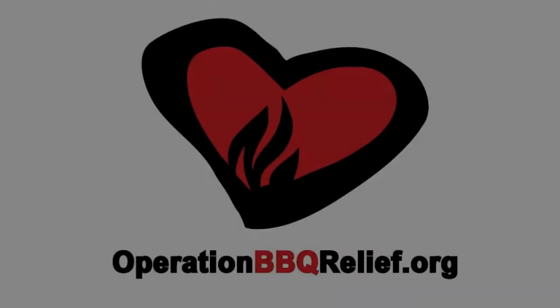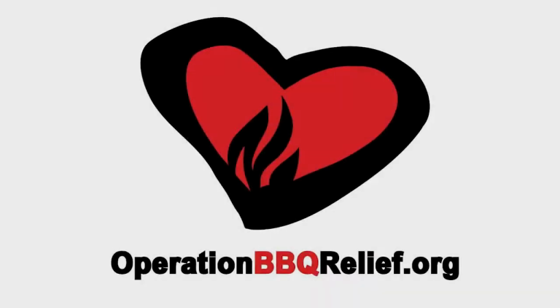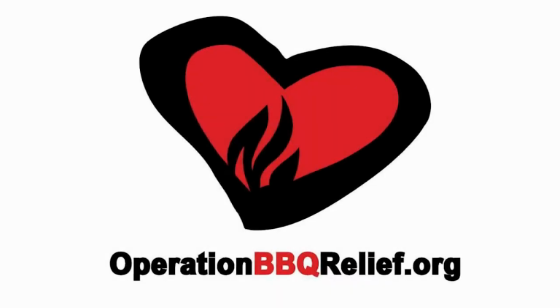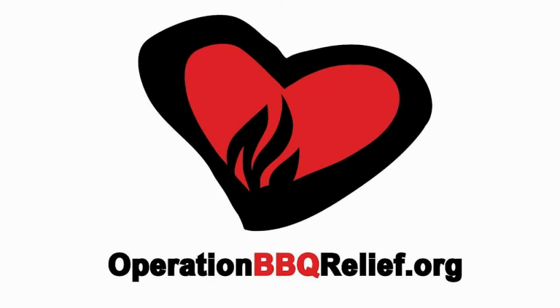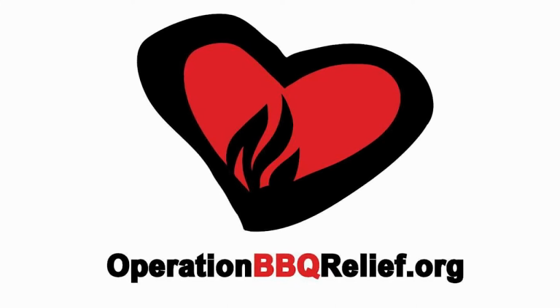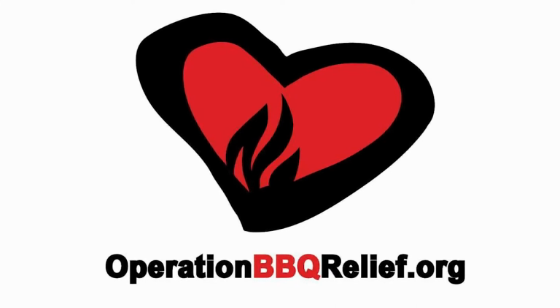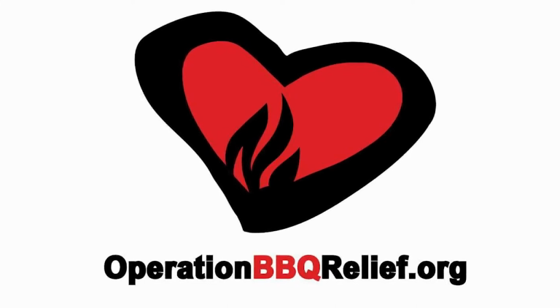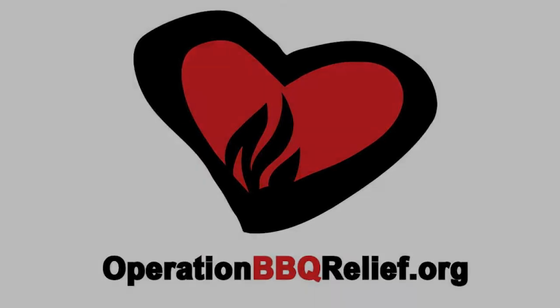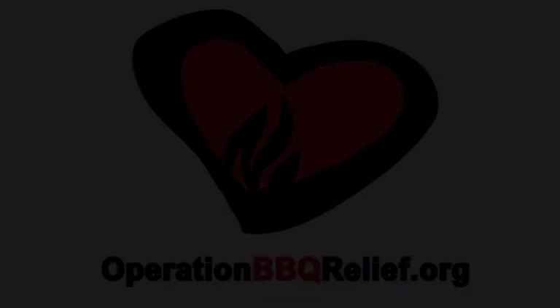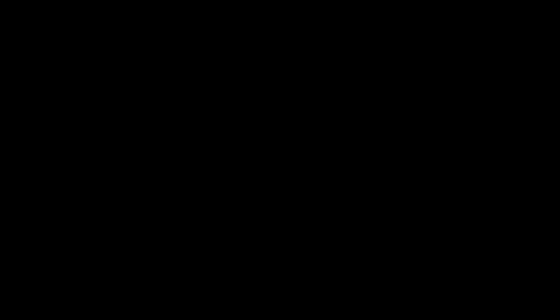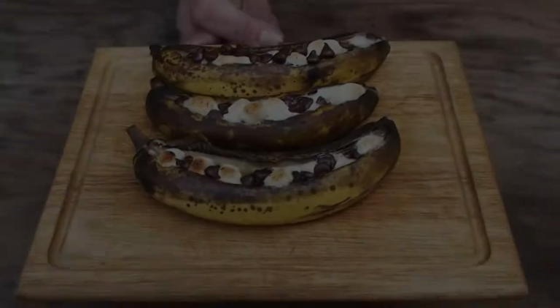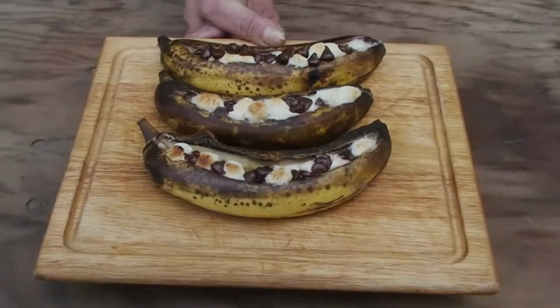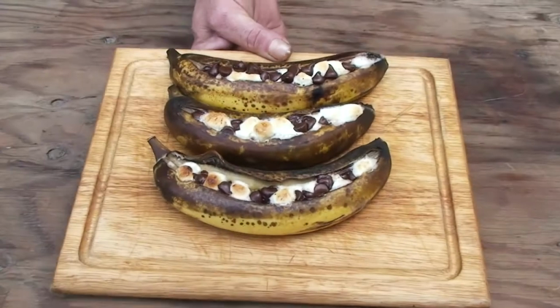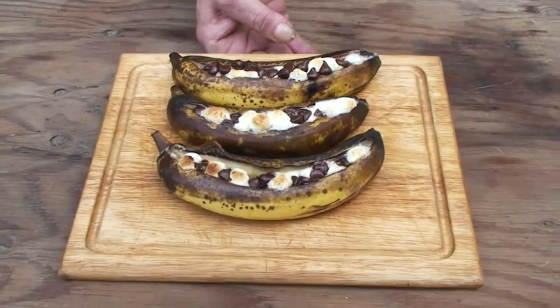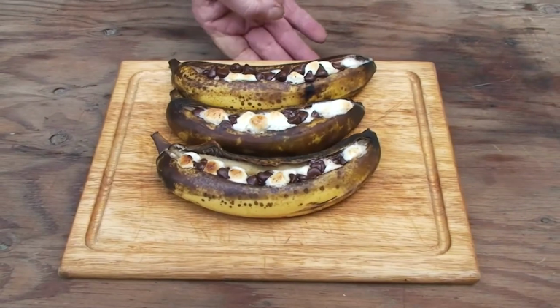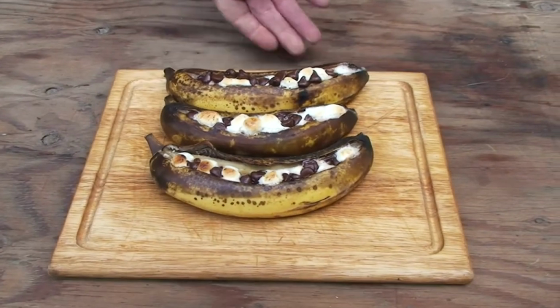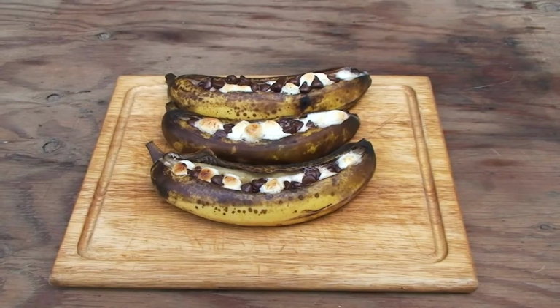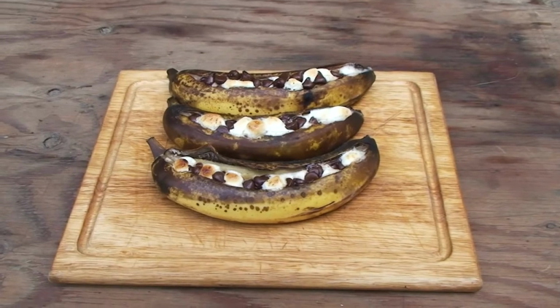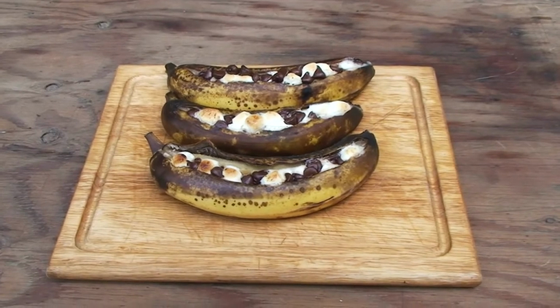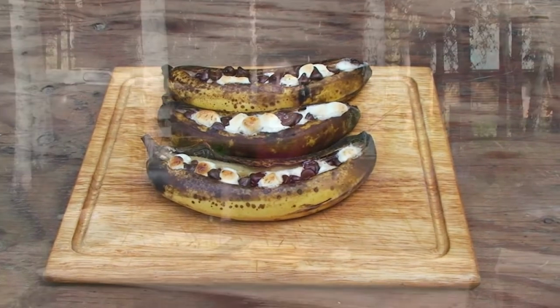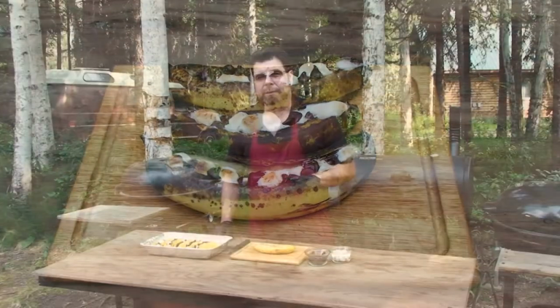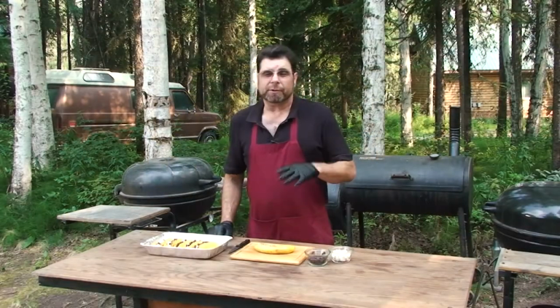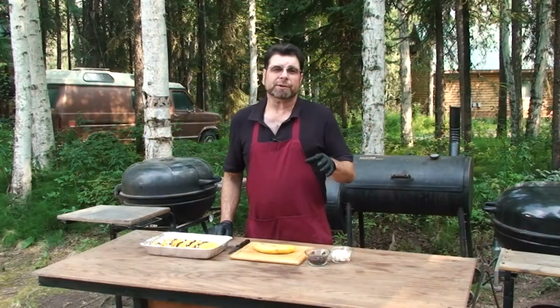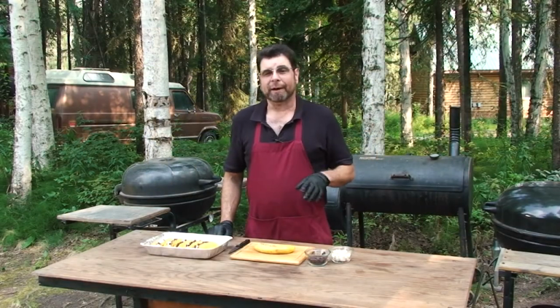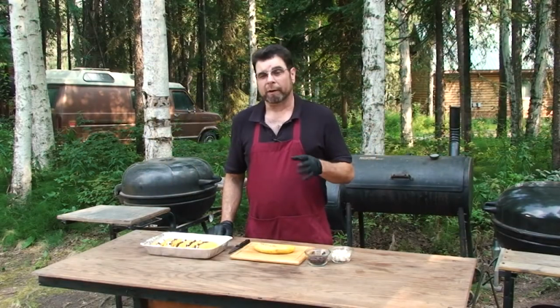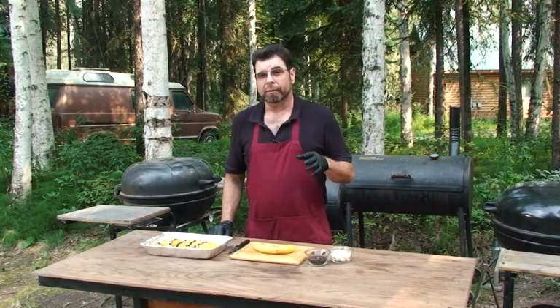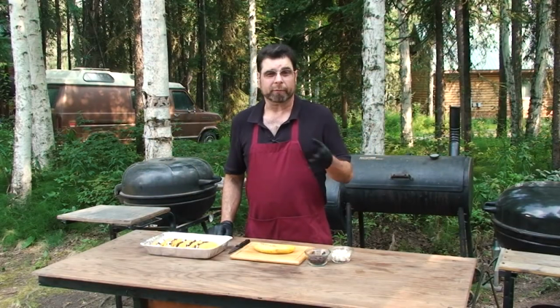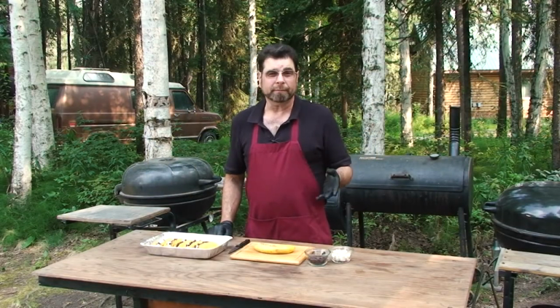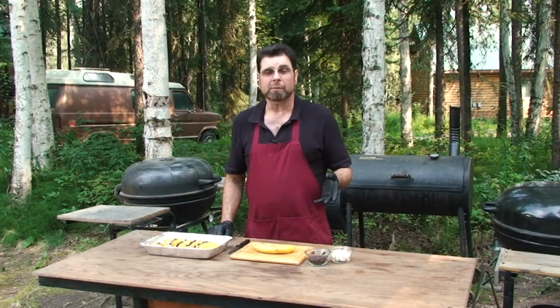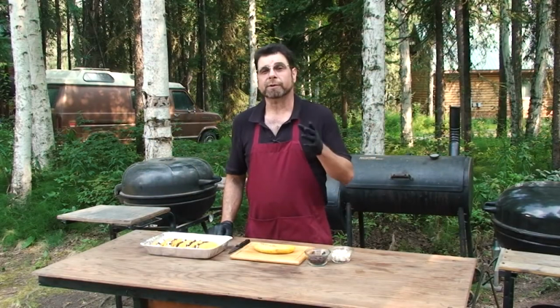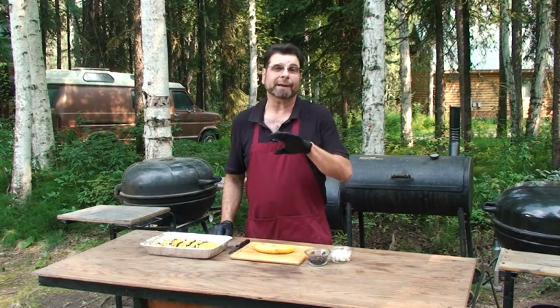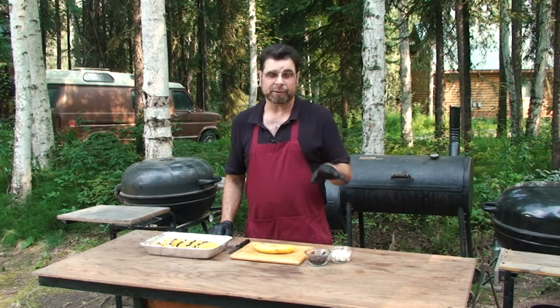A proud supporter of Operation Barbecue Relief. Desserts are something that I rarely do on the grill, so we're going to try some banana boats today.